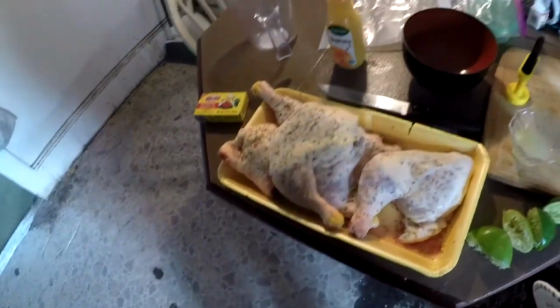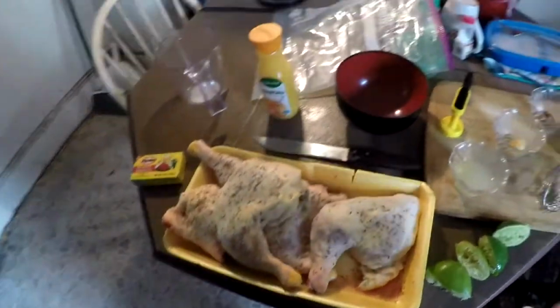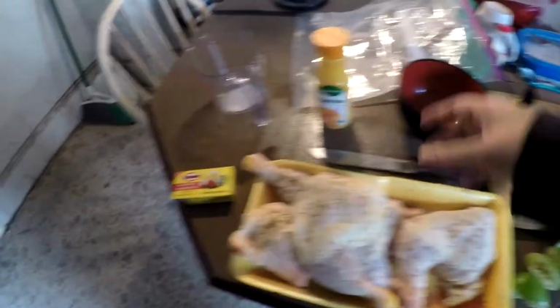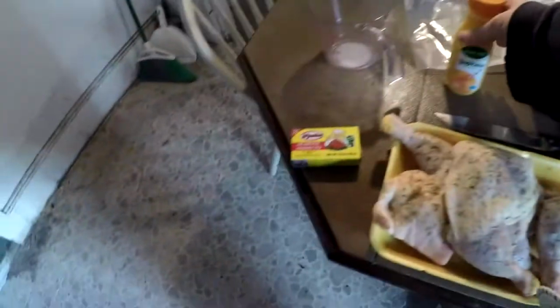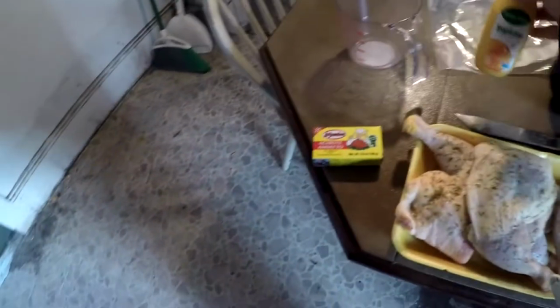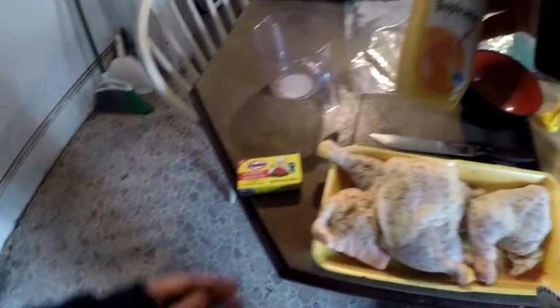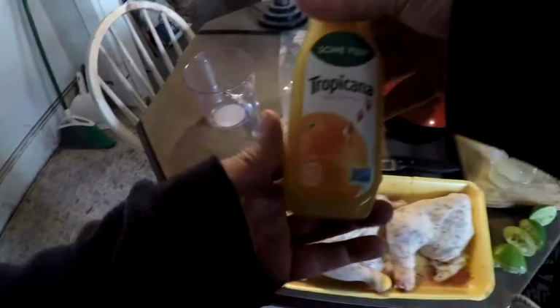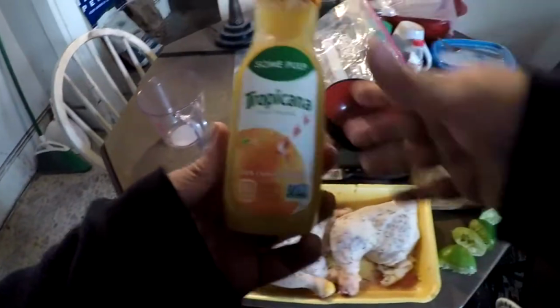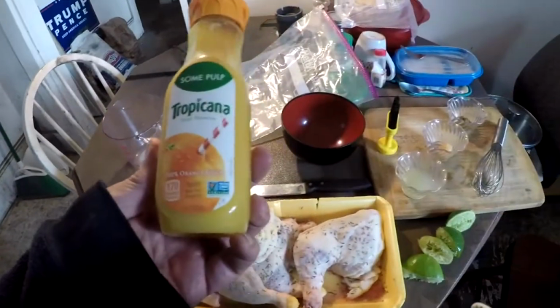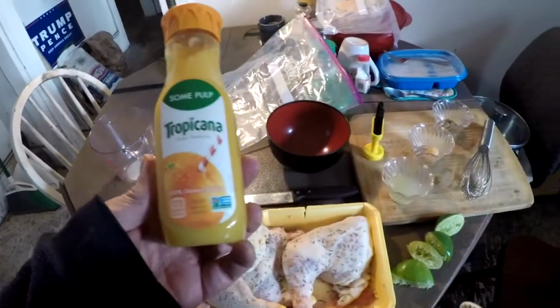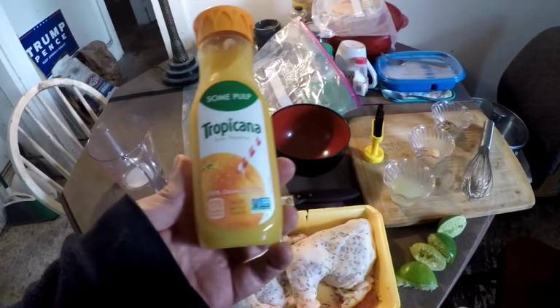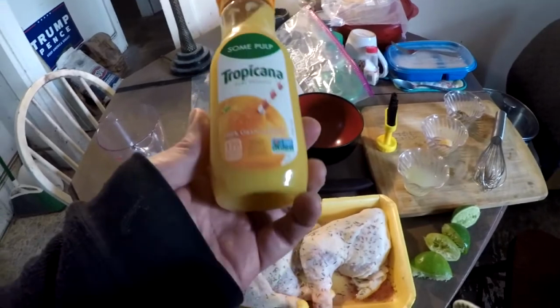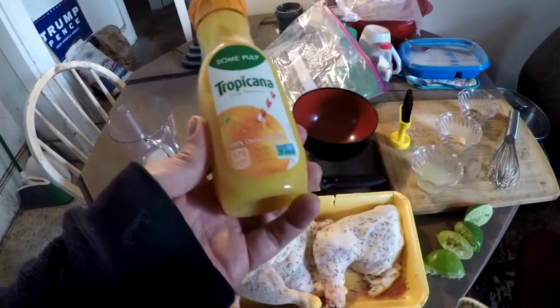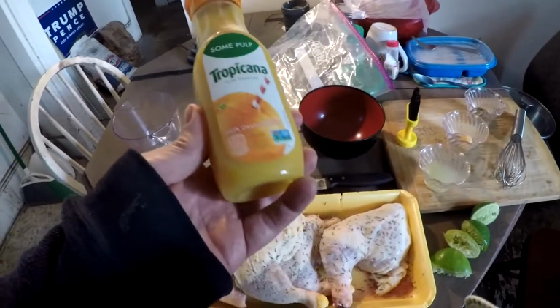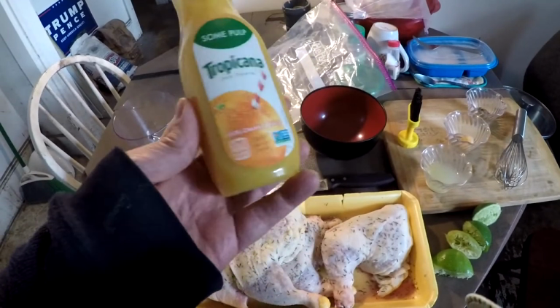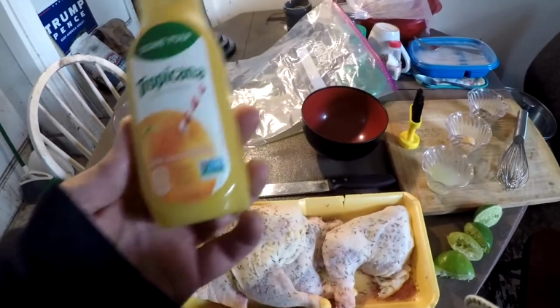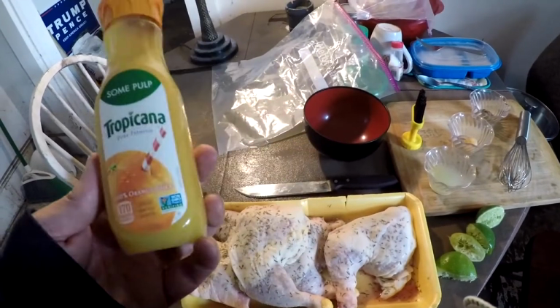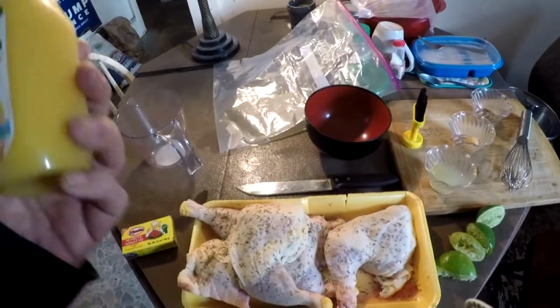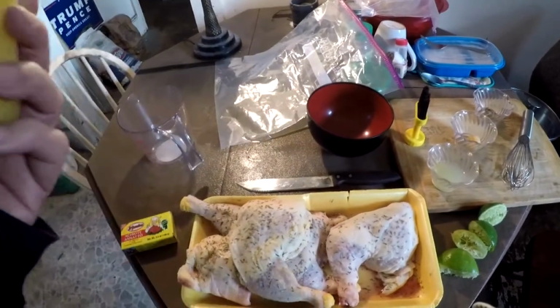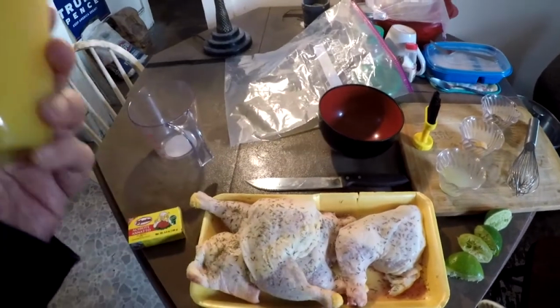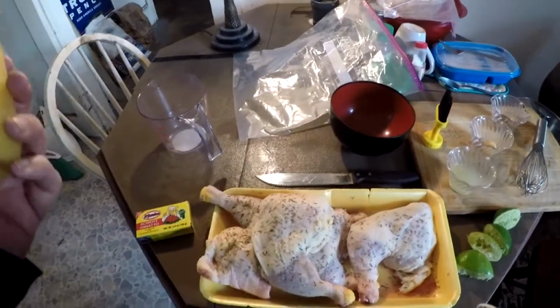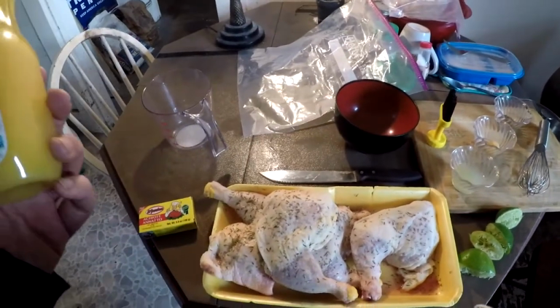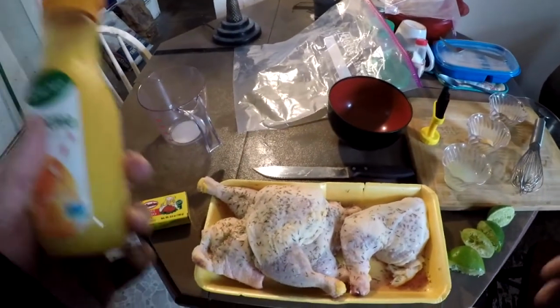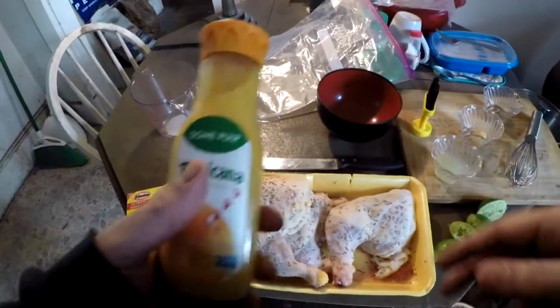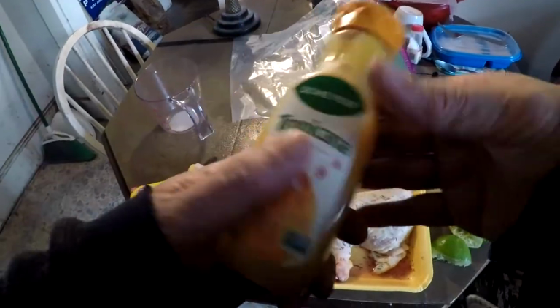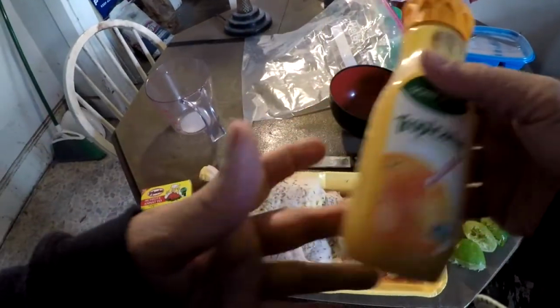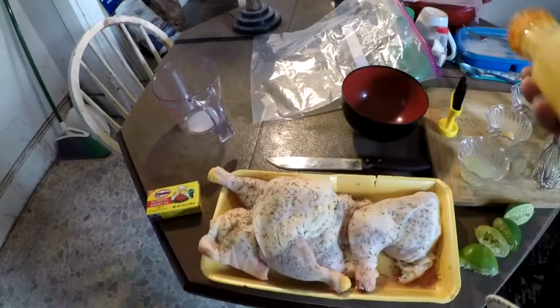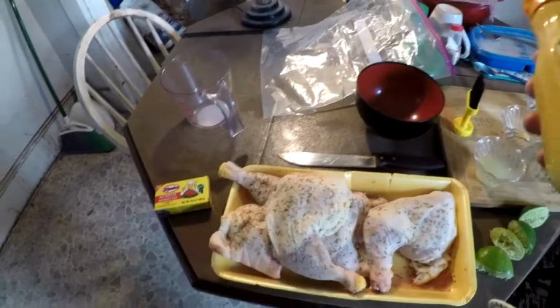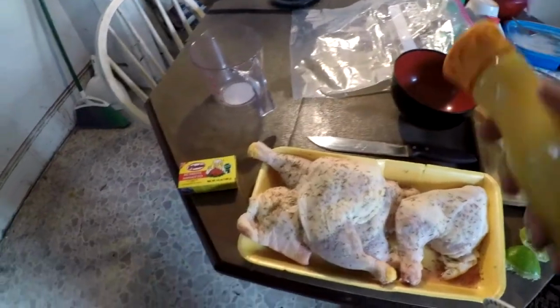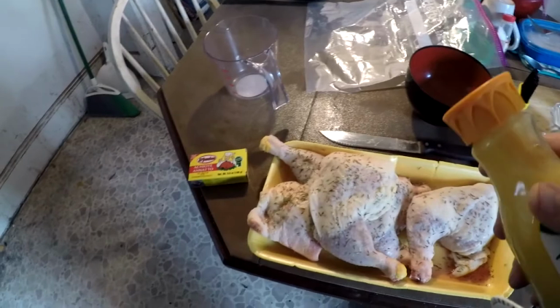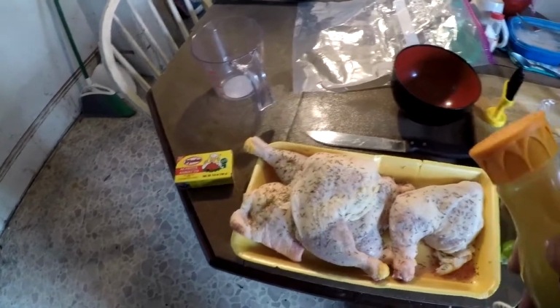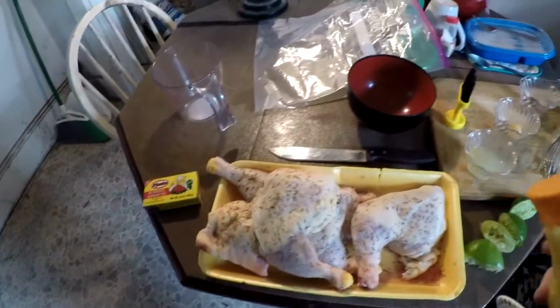We have orange juice — going to use a cup of orange juice, or you could use three oranges. I chose the juice because it's a lot easier for me.